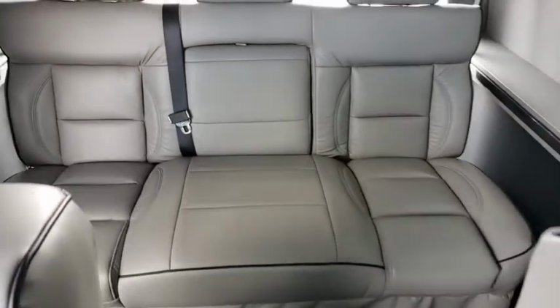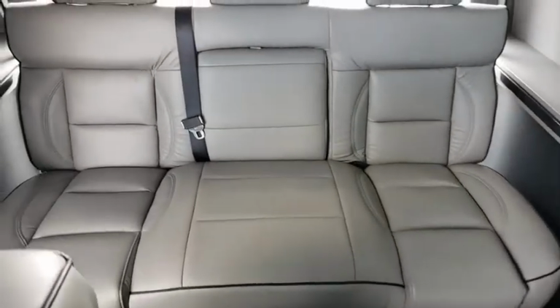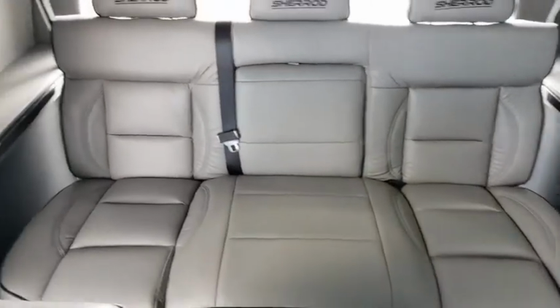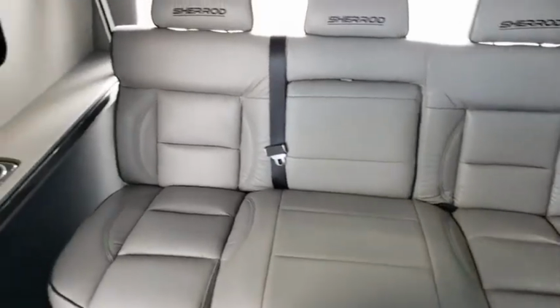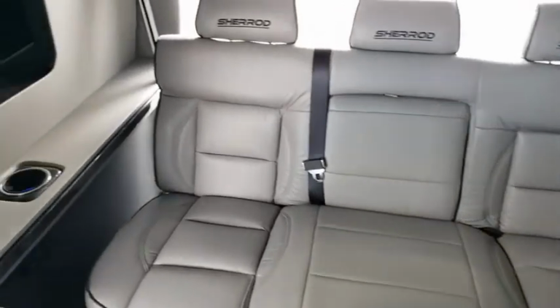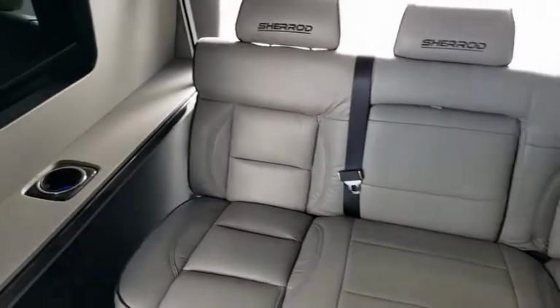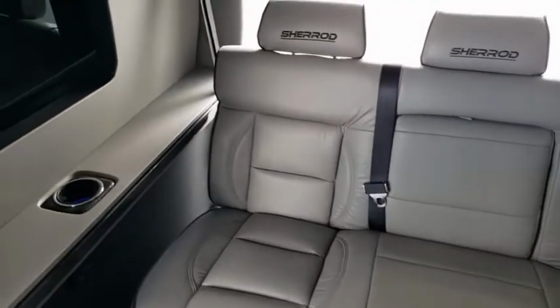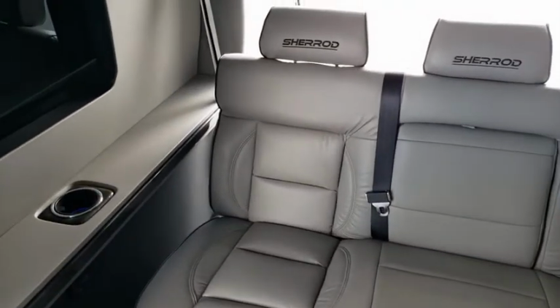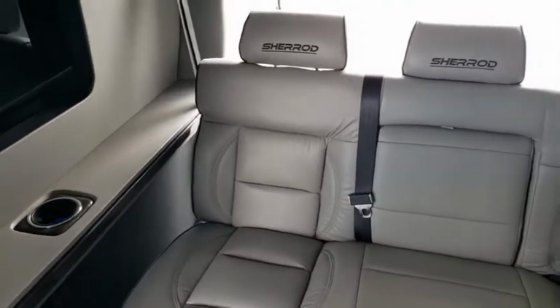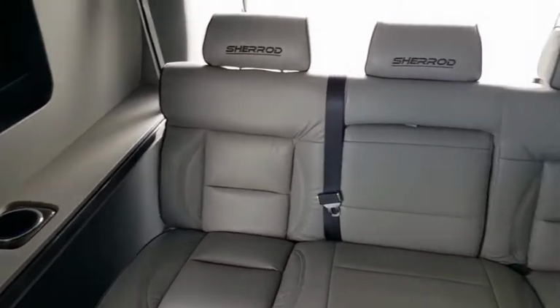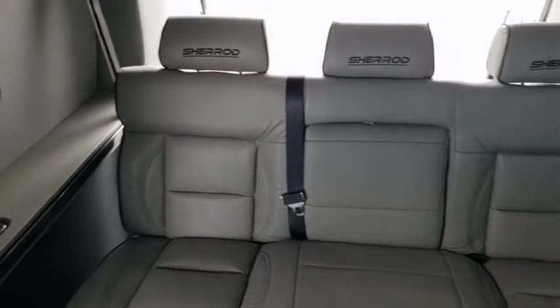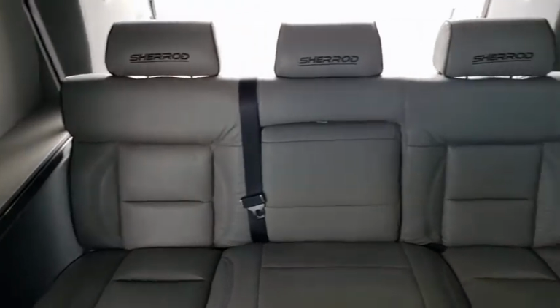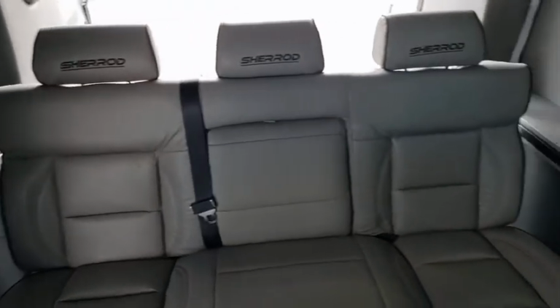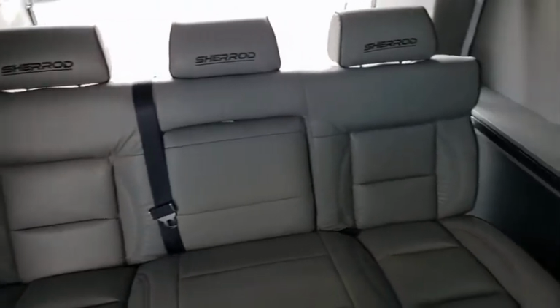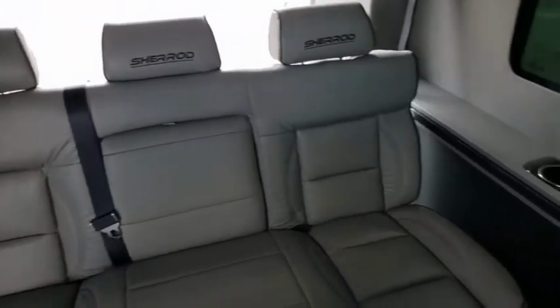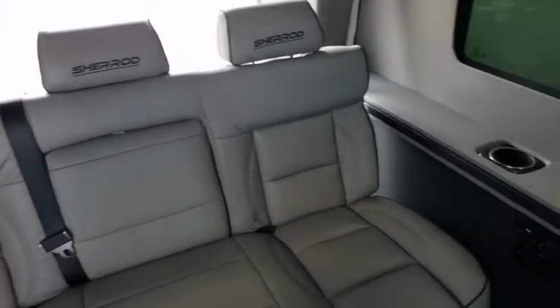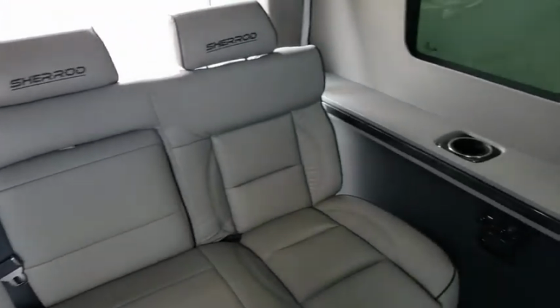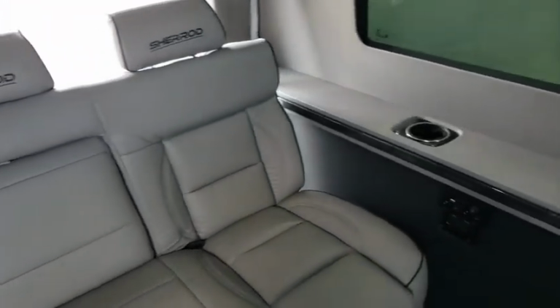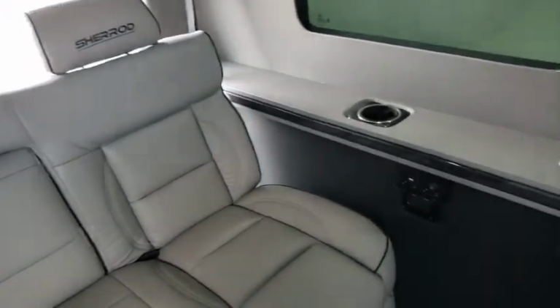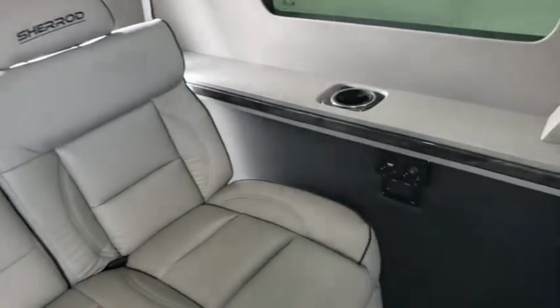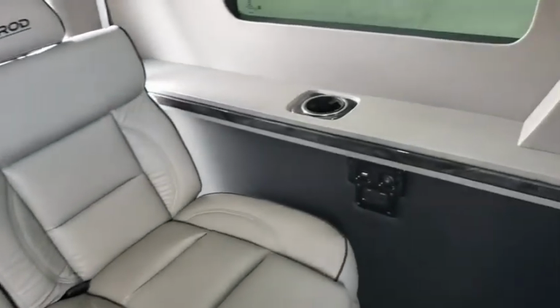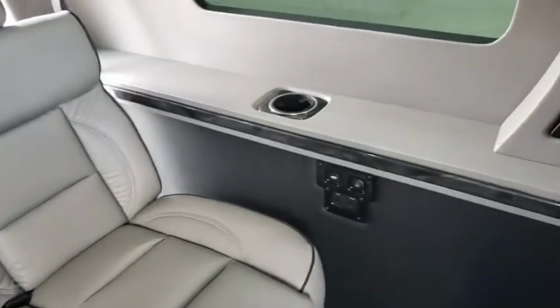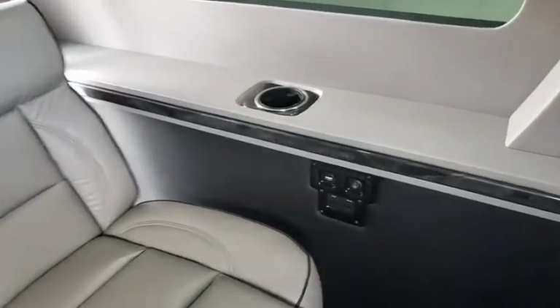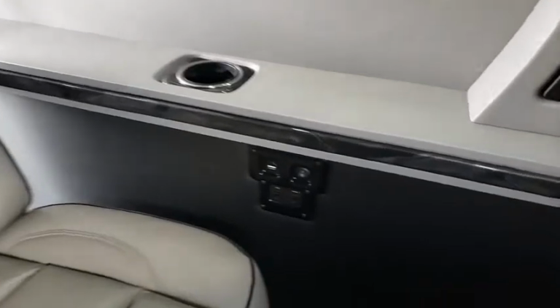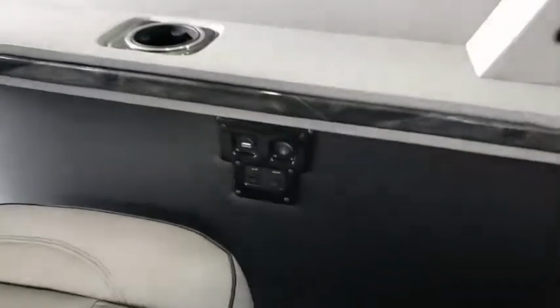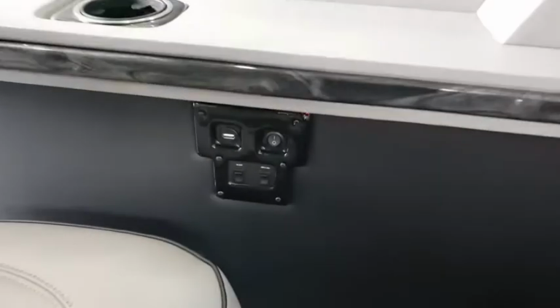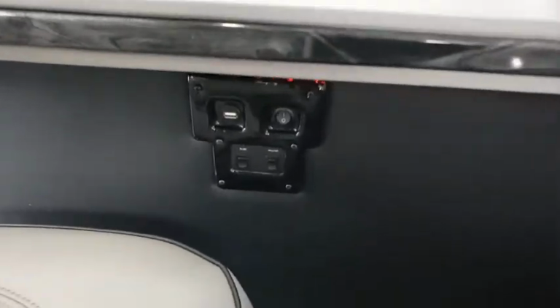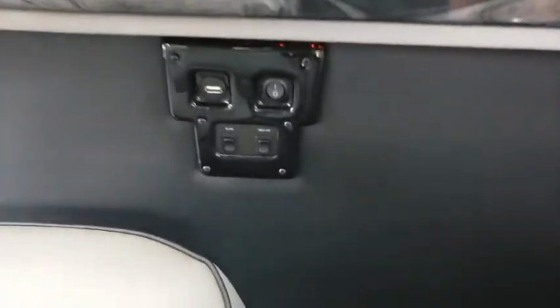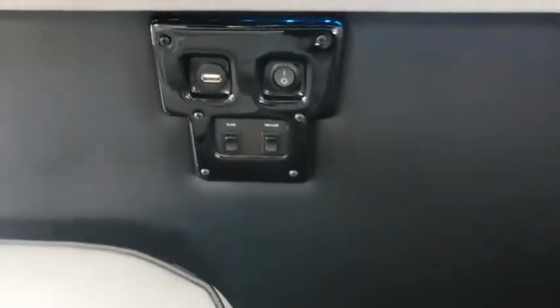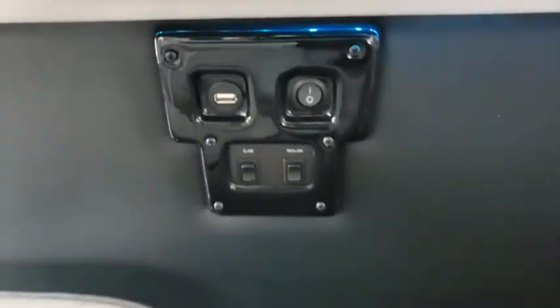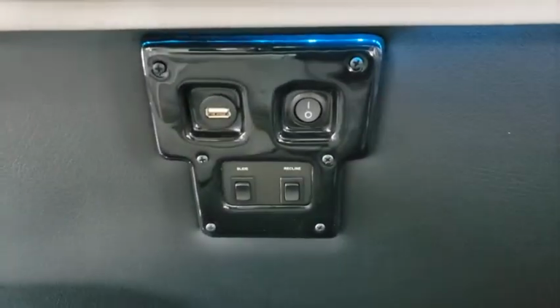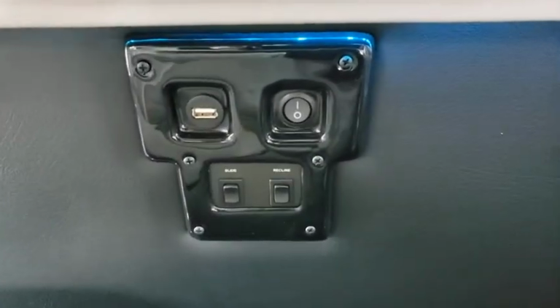Passenger airbag, passenger airbag on-off switch, power door locks, power windows, bucket seat, rear head airbag, brake assist, auxiliary audio input, third passenger door, steel wheels.